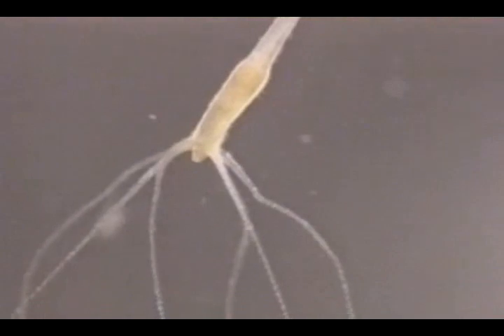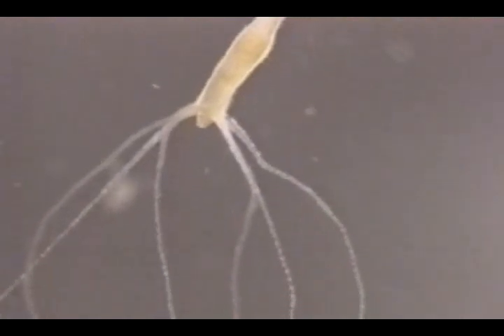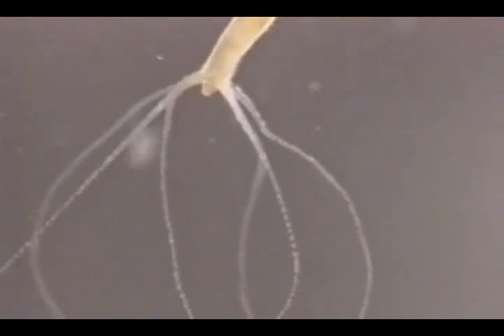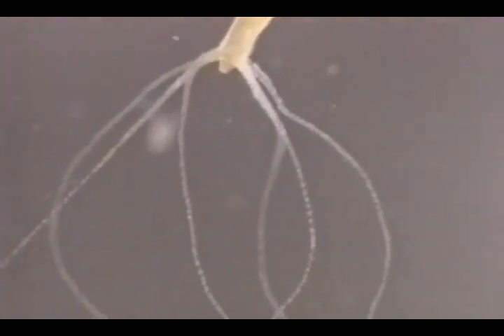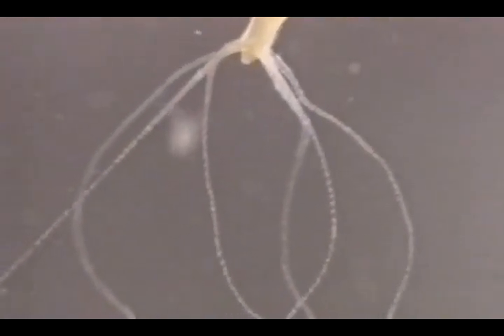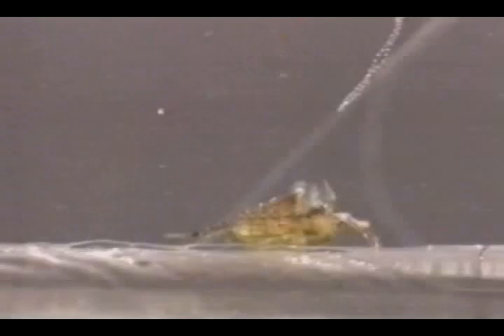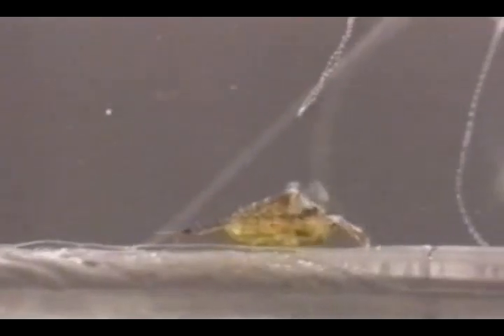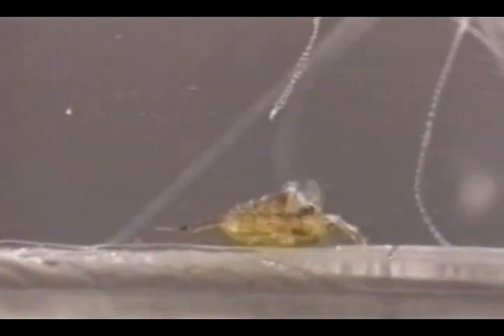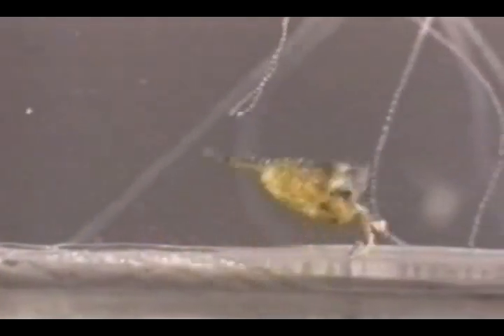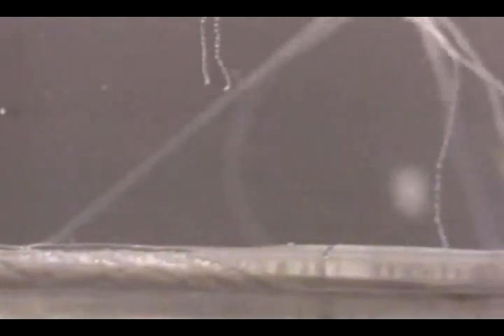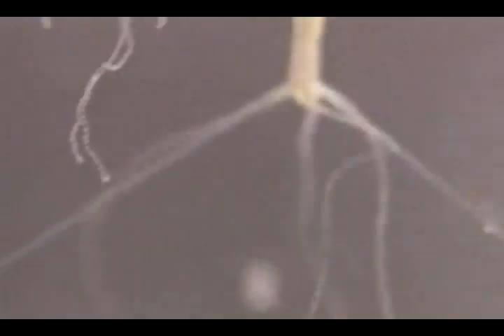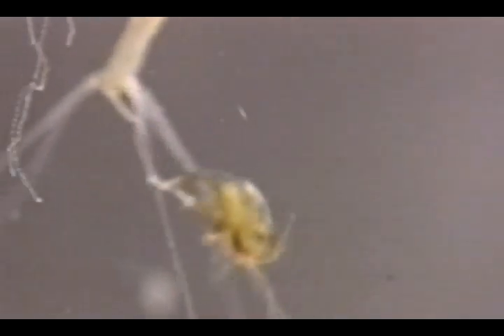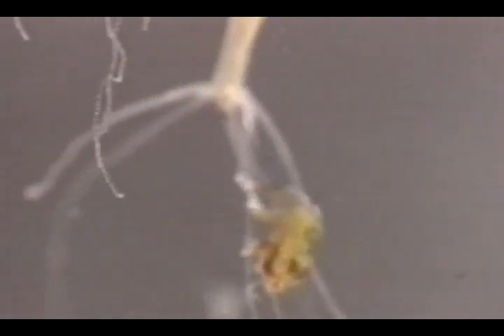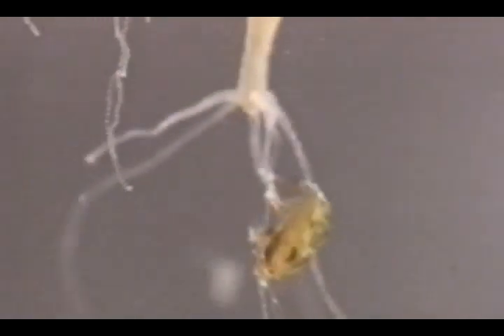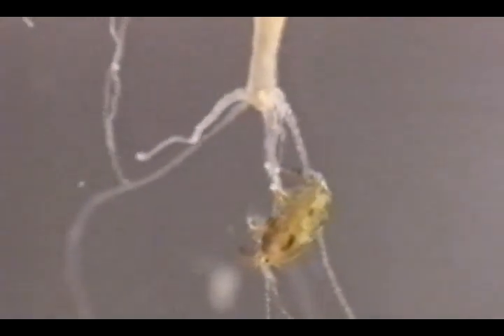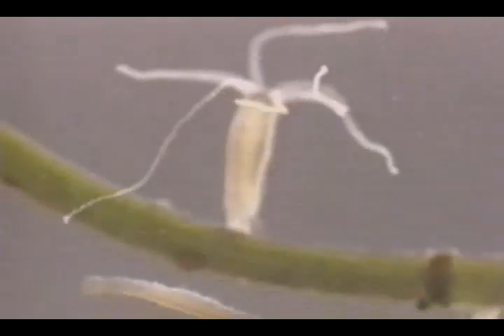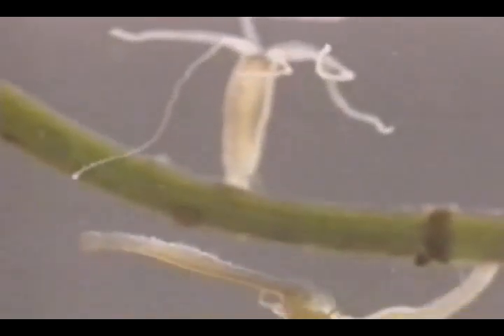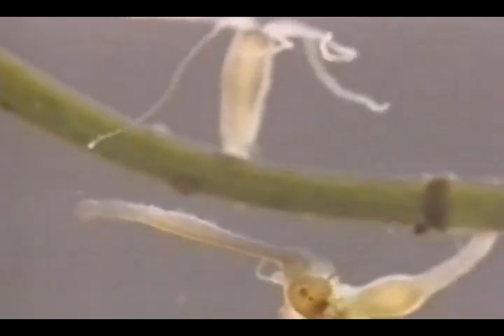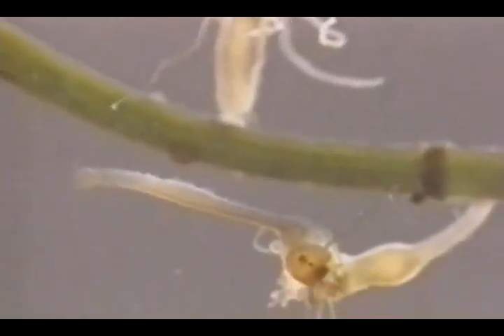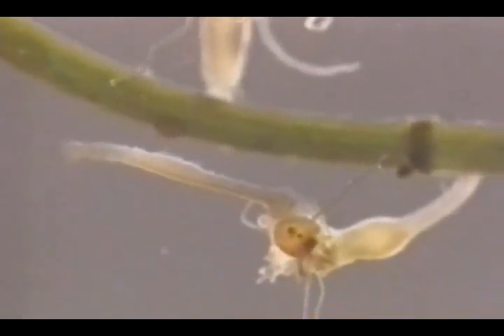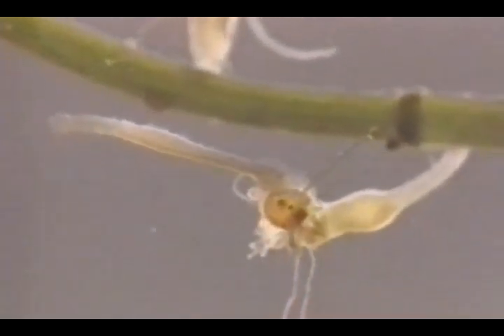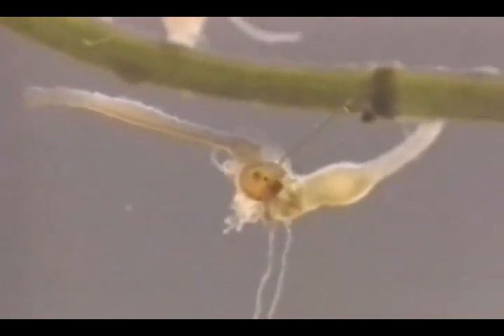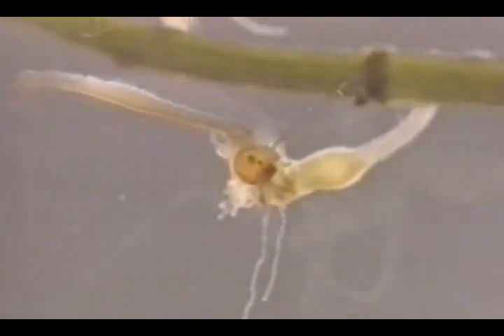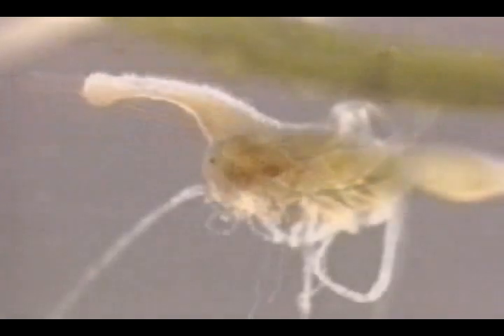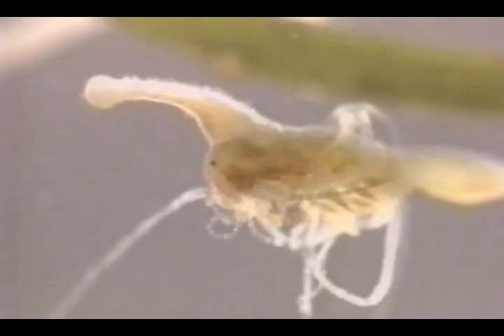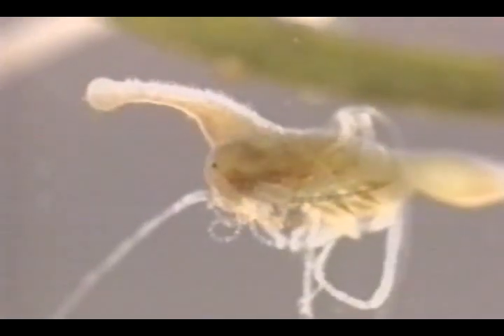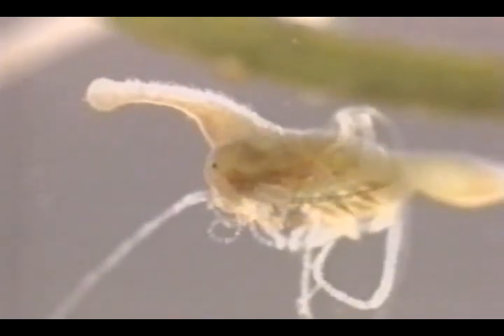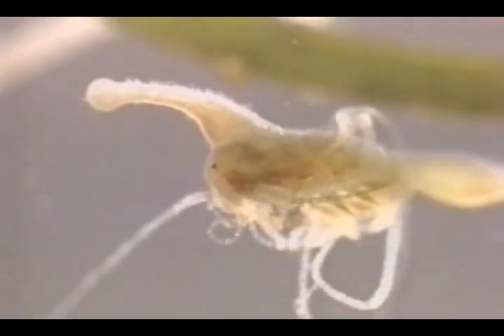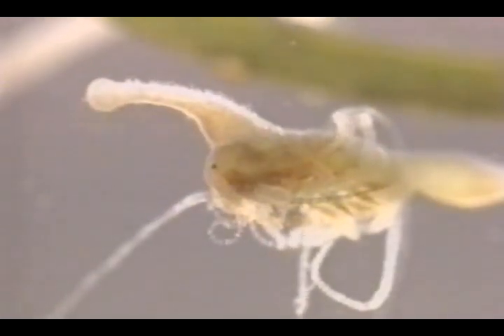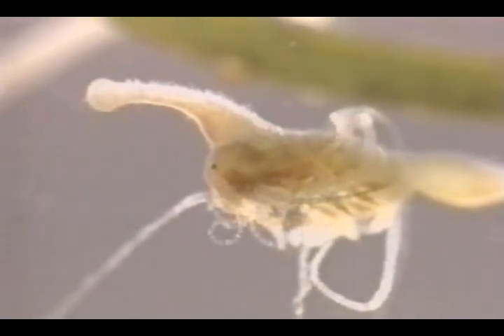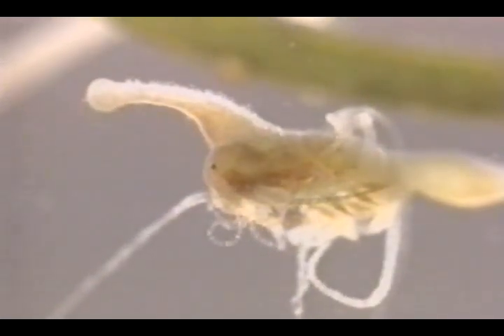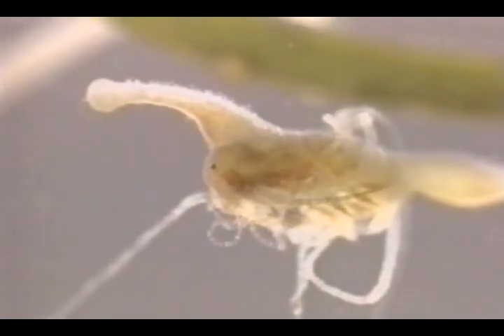This hydra fishes the chamber for bottom-hugging red copepods and catches one, only to have its neighbor try to steal the prey. After ten minutes of tussling over the copepod, the thief manages to stretch its mouth around the tasty crustacean.